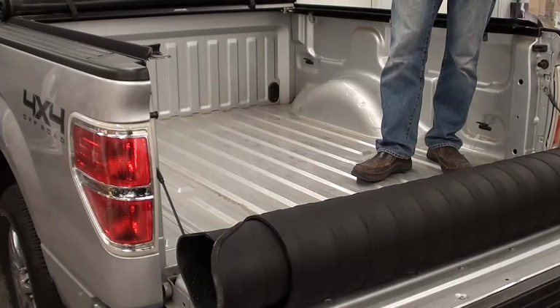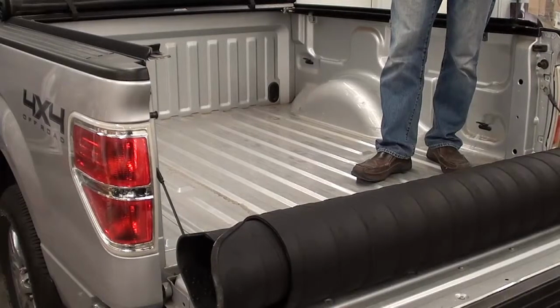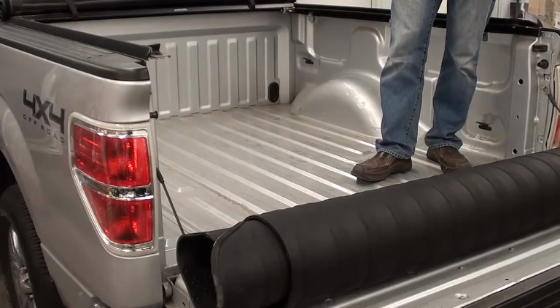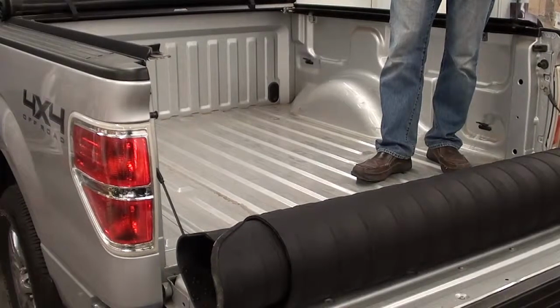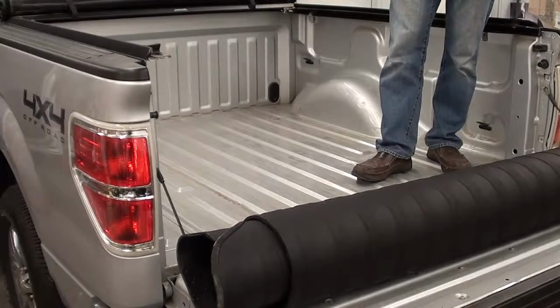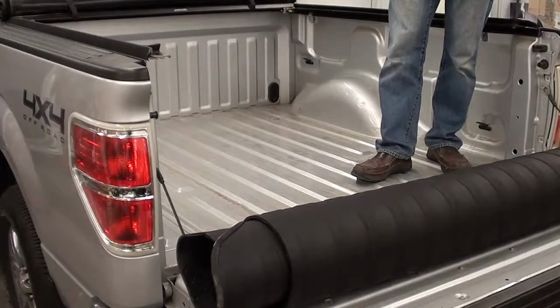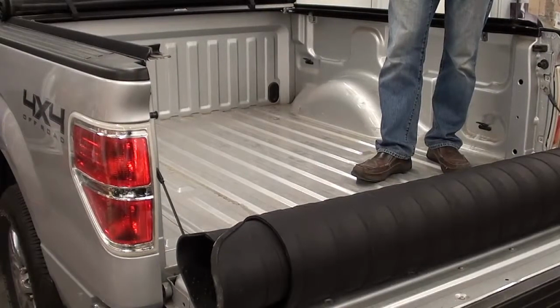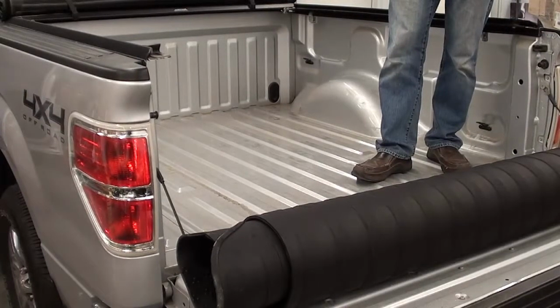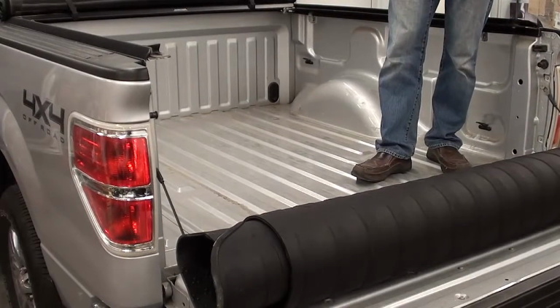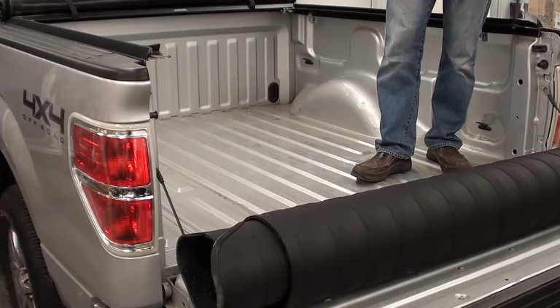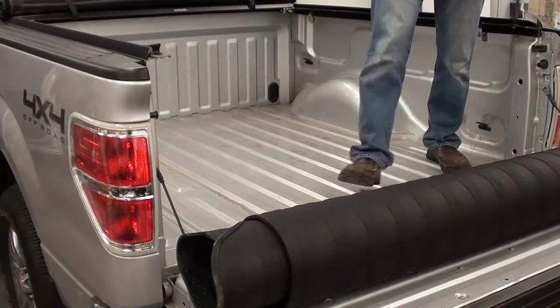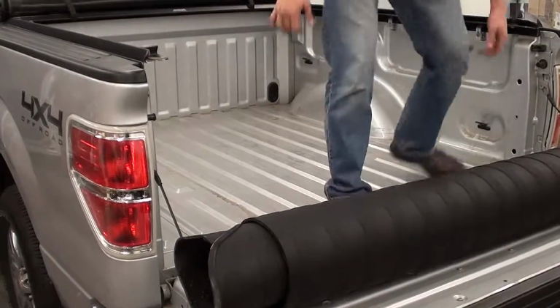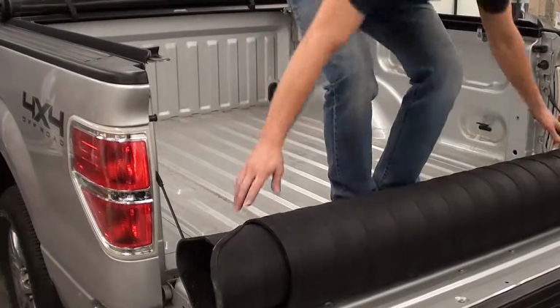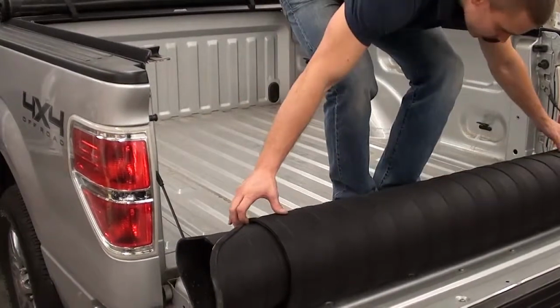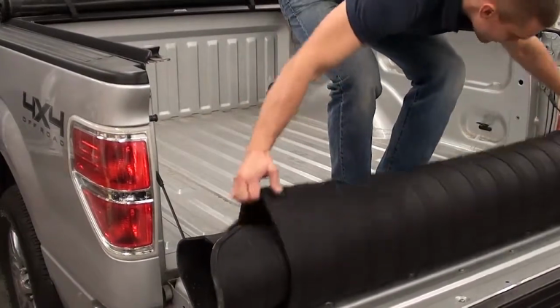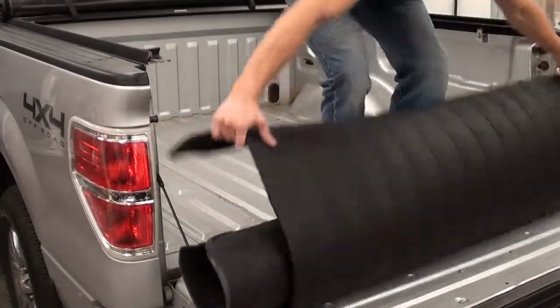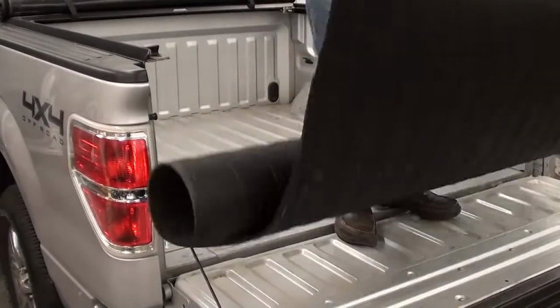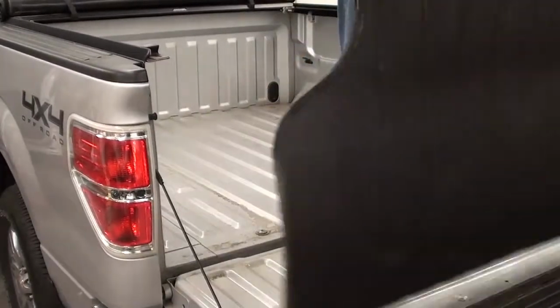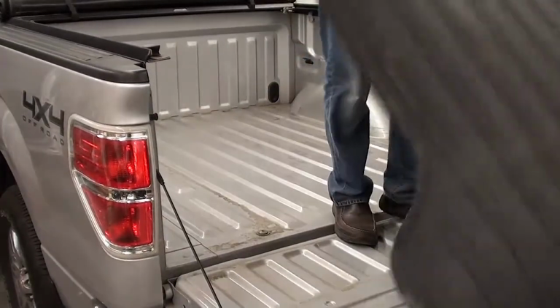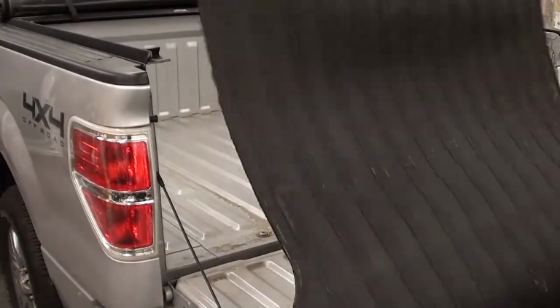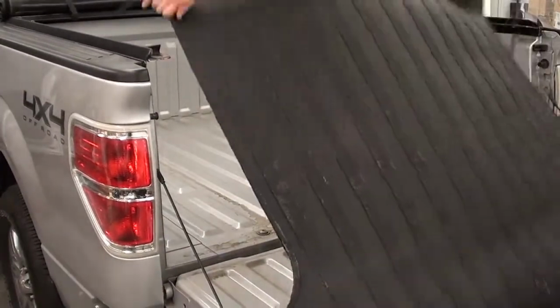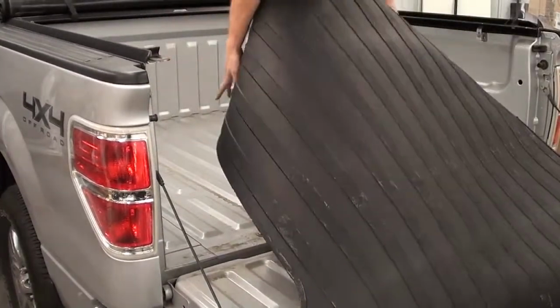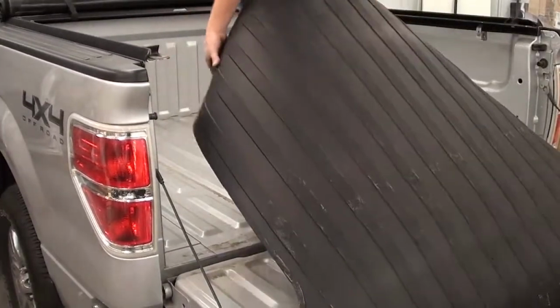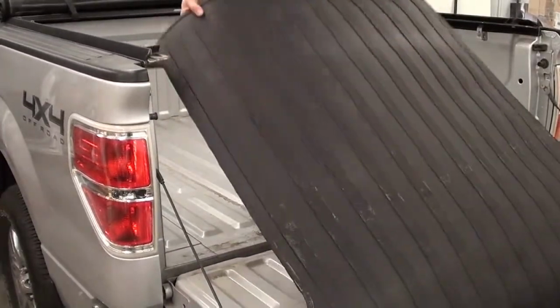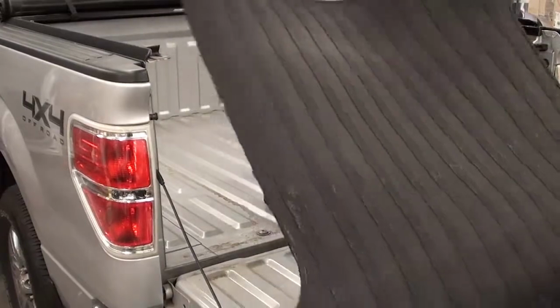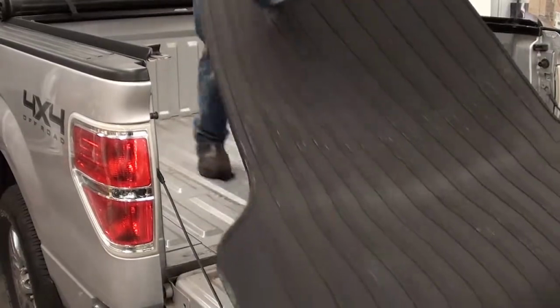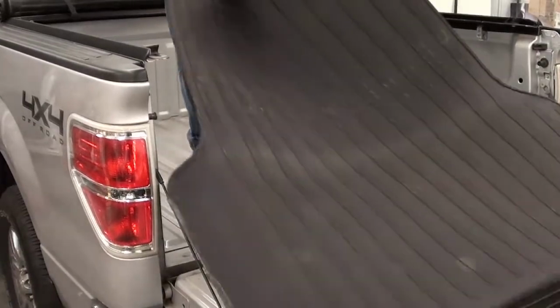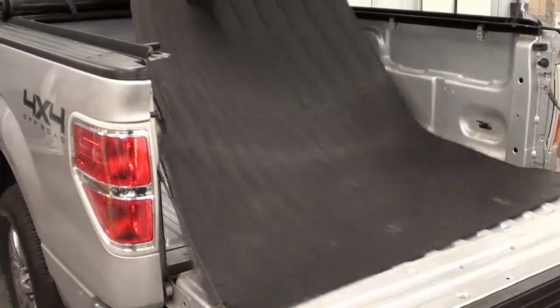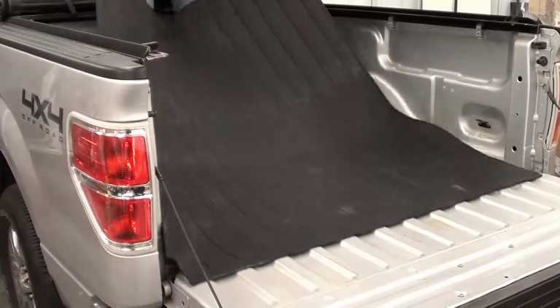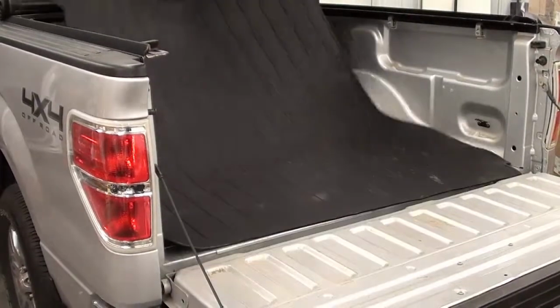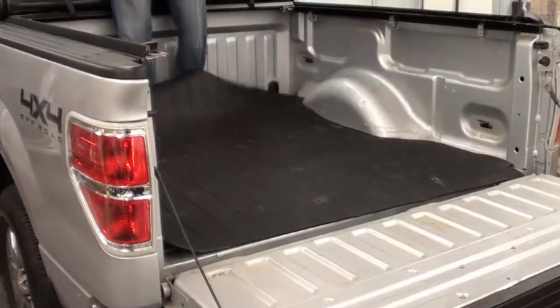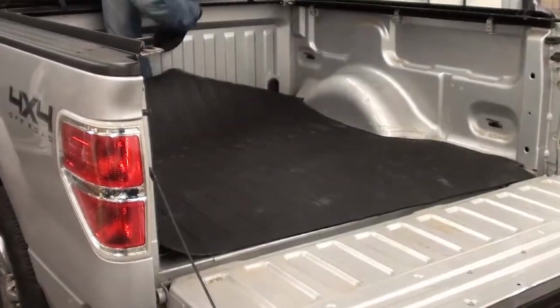Today we're going to show you how easy it is to install a Rugged Liner rubber bed mat. Start by unwrapping the bed mat, rolling it out, and then simply lay it in place.